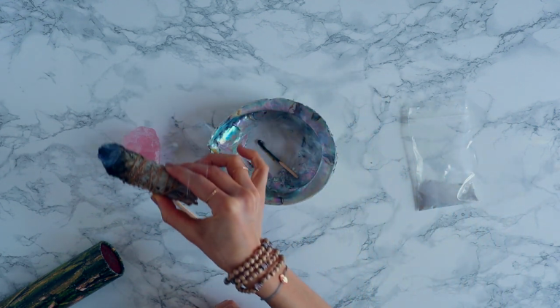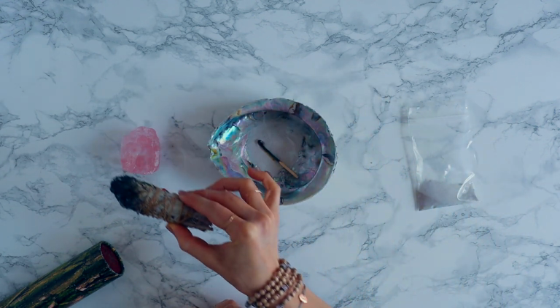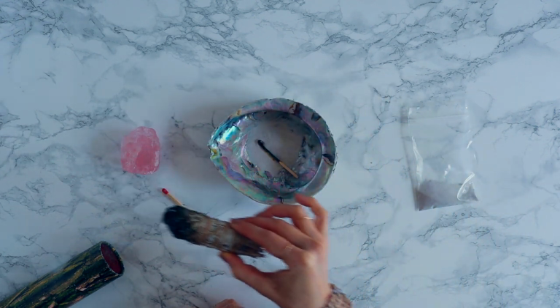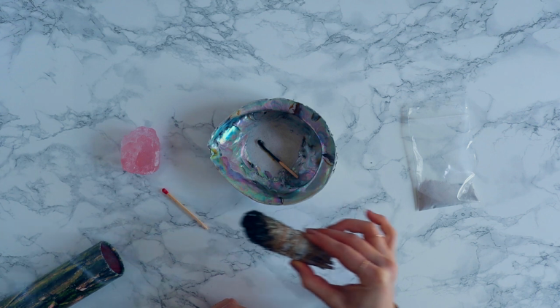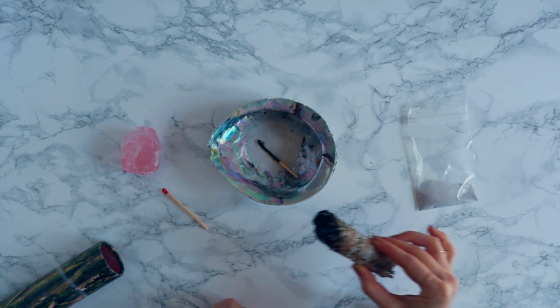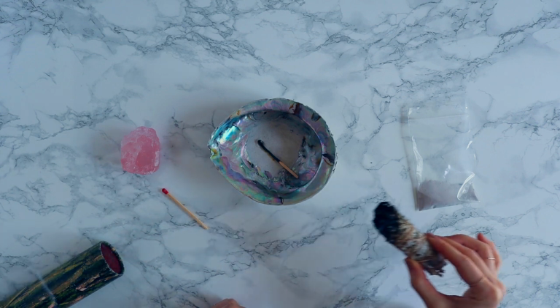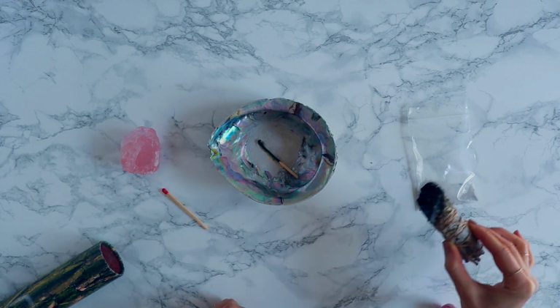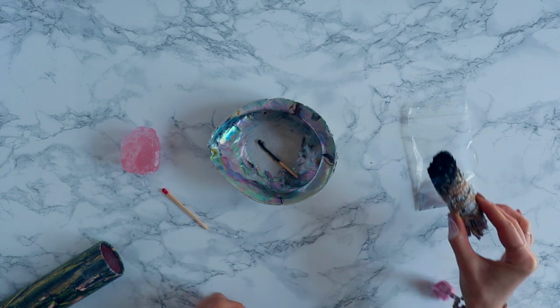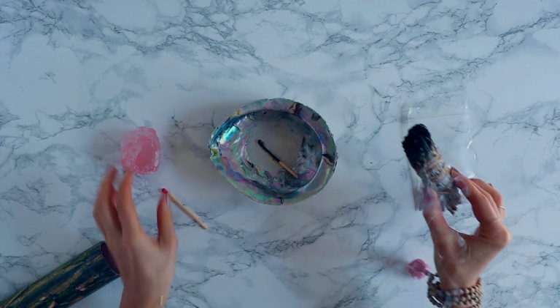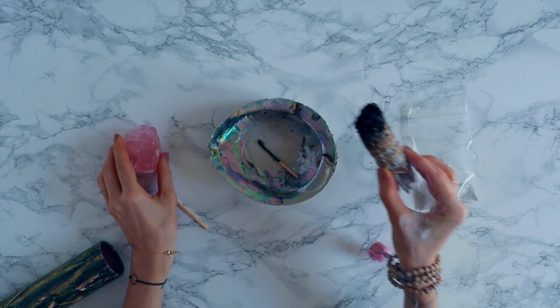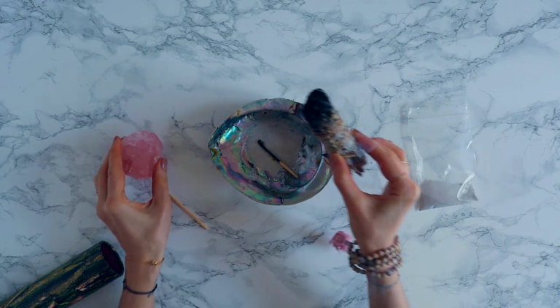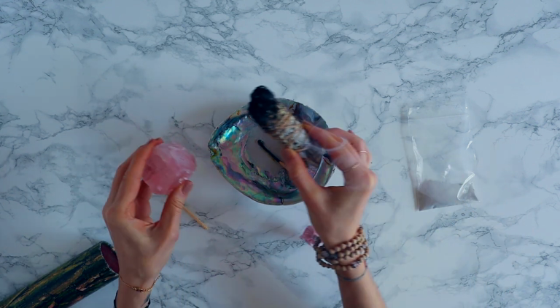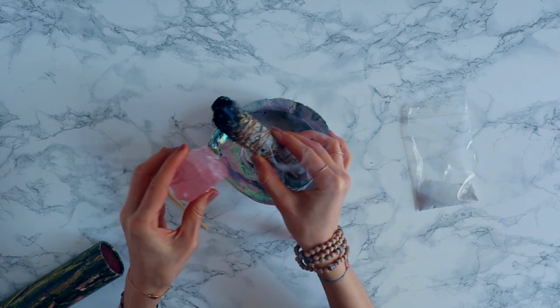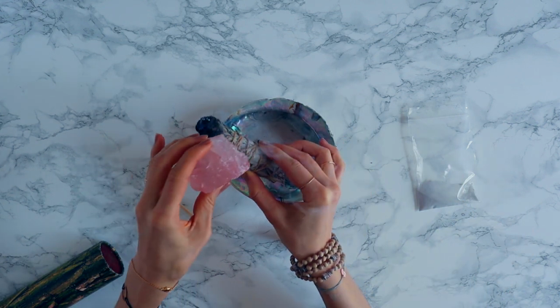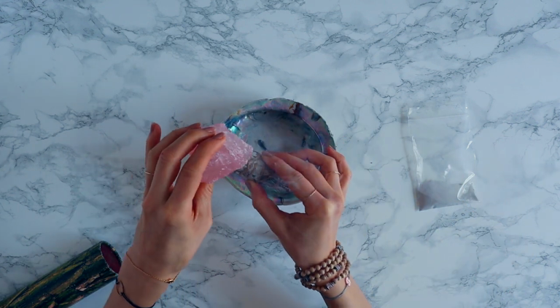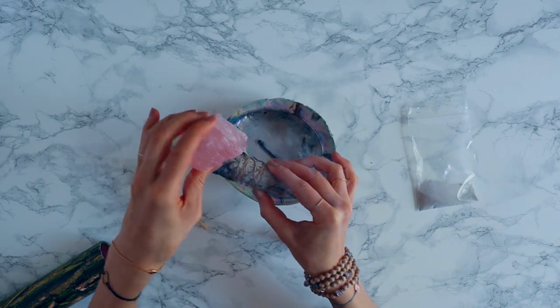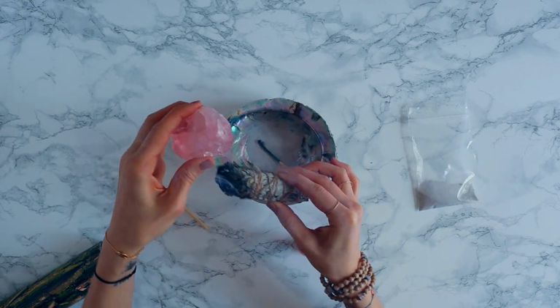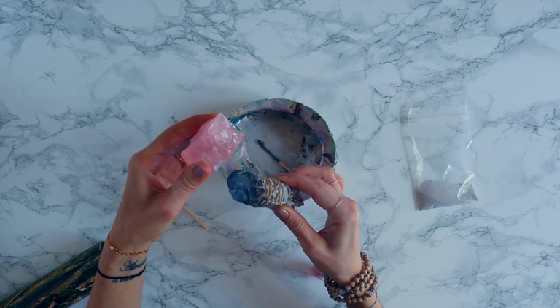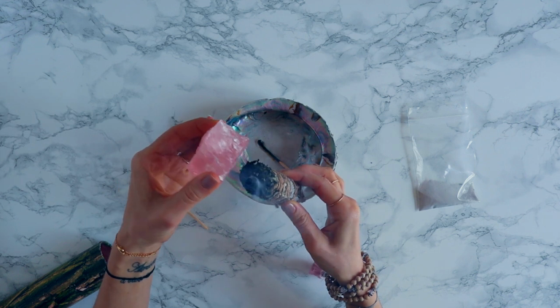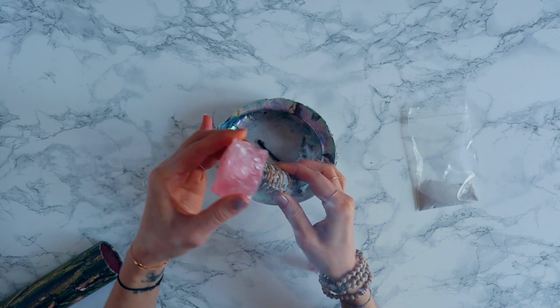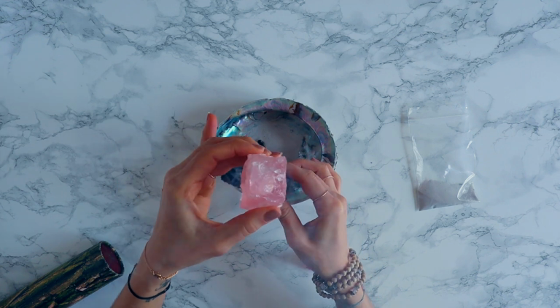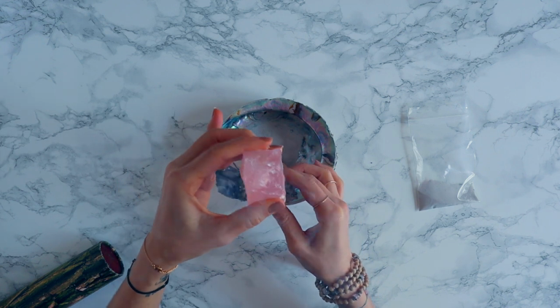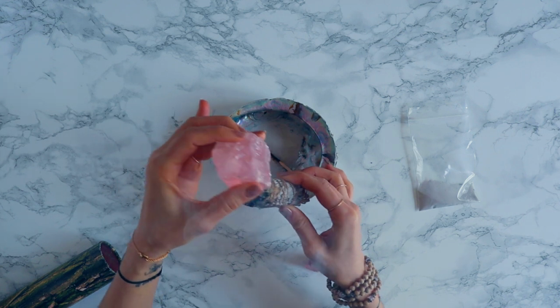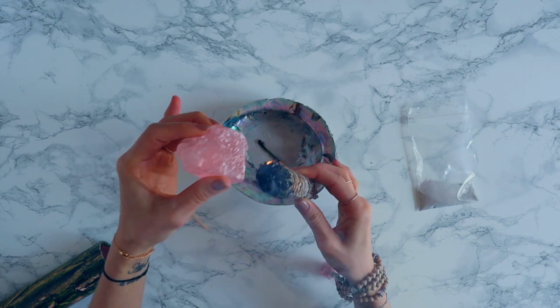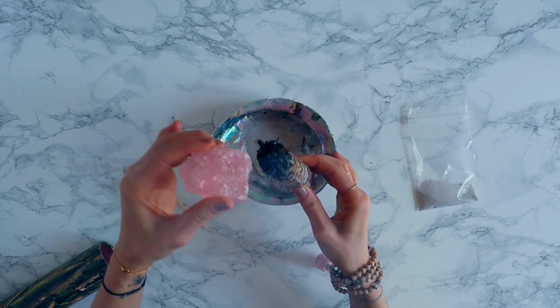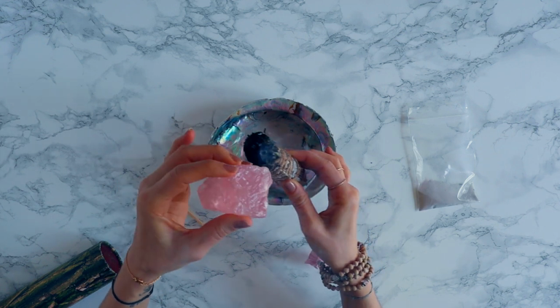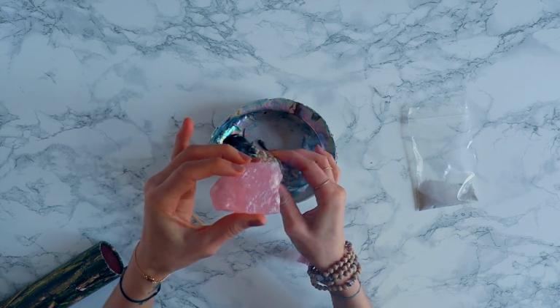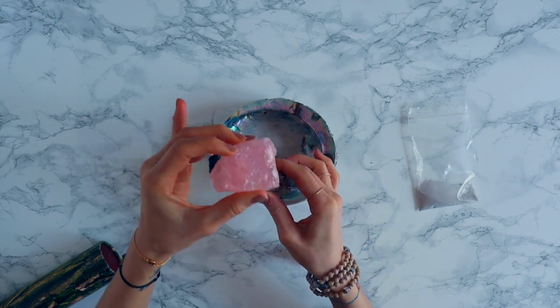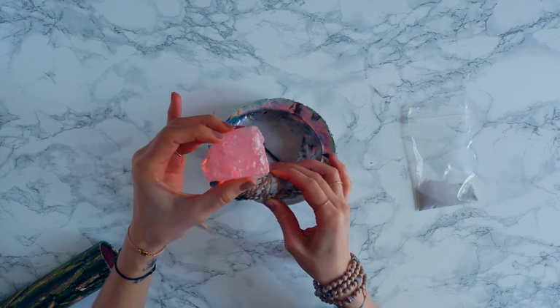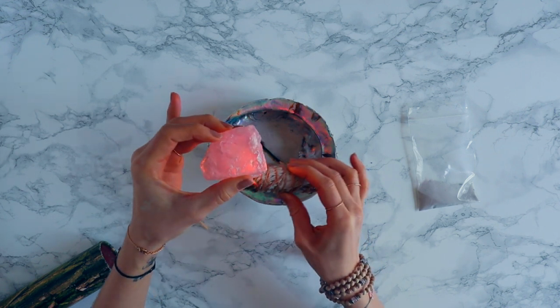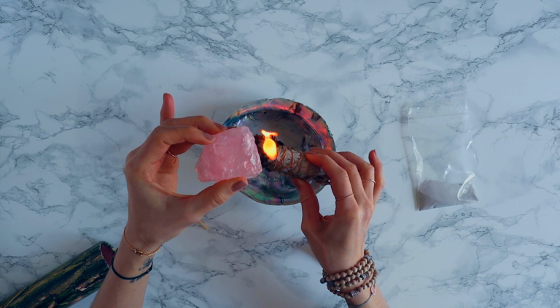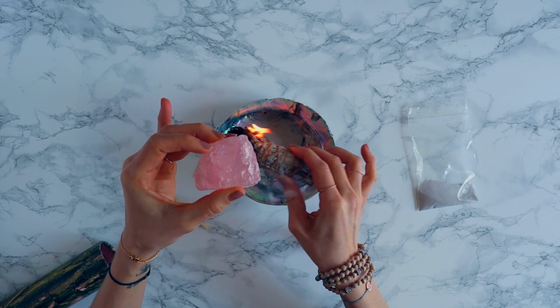If you want to smudge yourself or another person, wave it gently from the crown chakra to the root chakra. If you like, you can repeat the intention you set or also an affirmation.